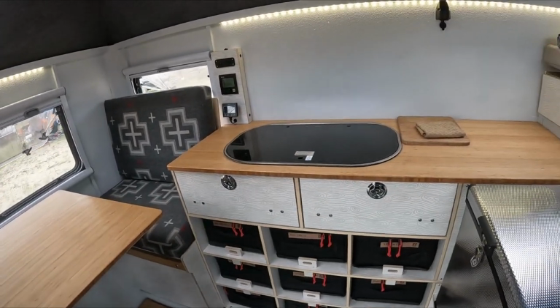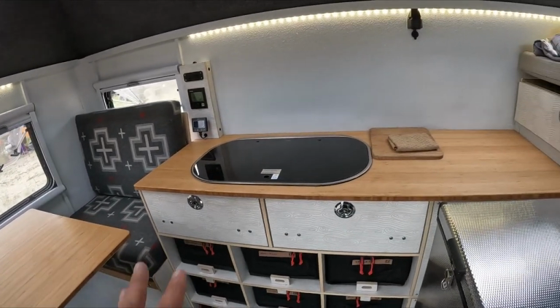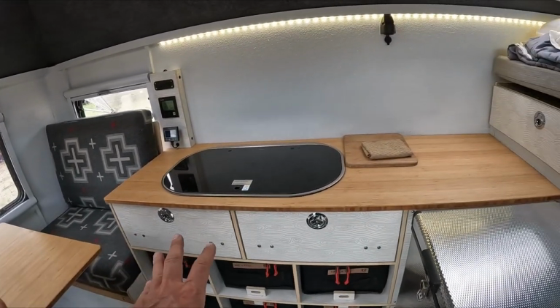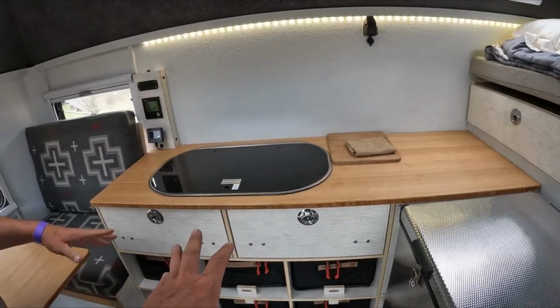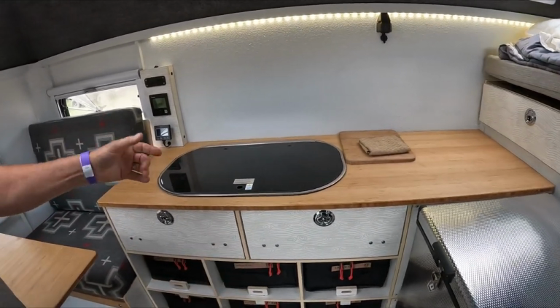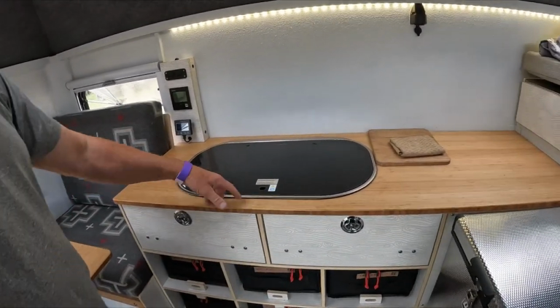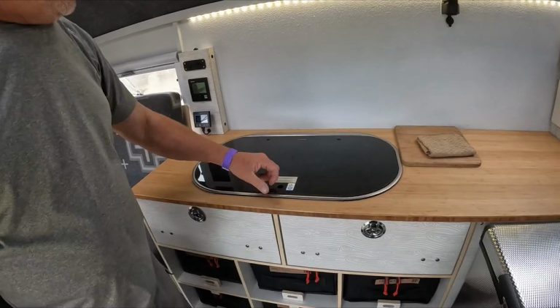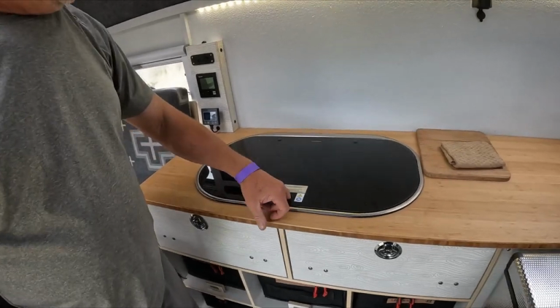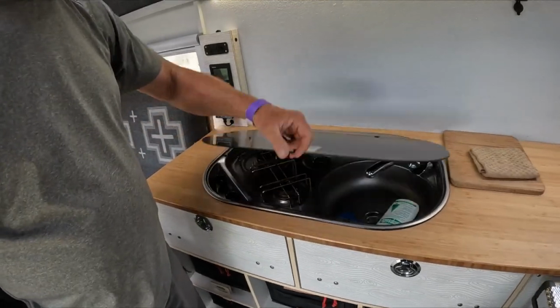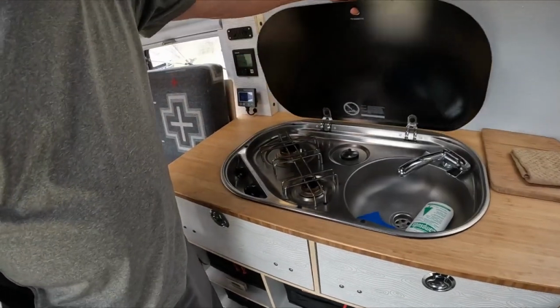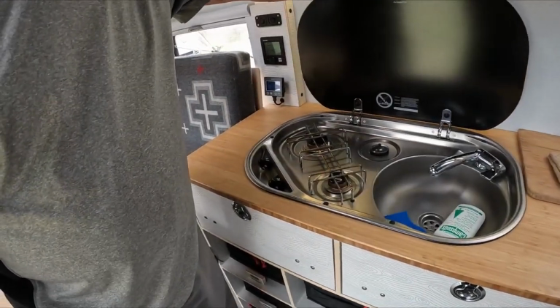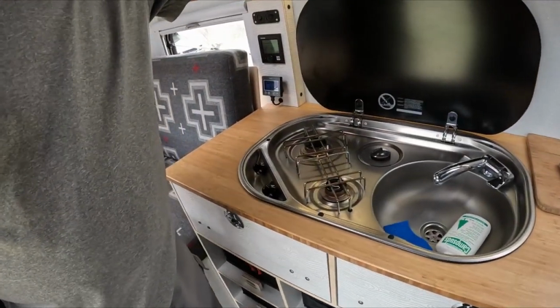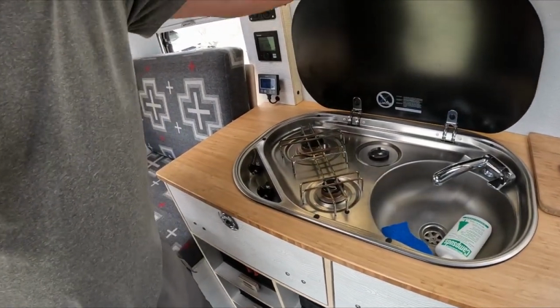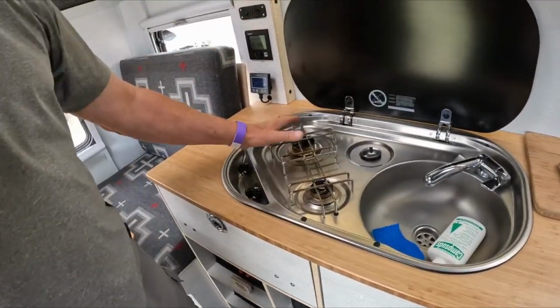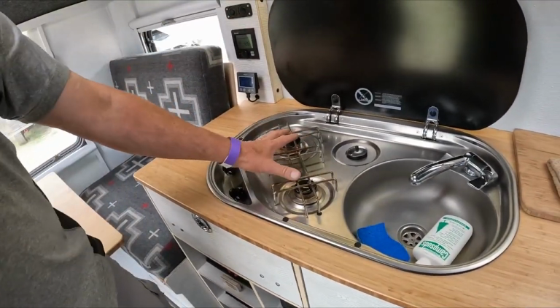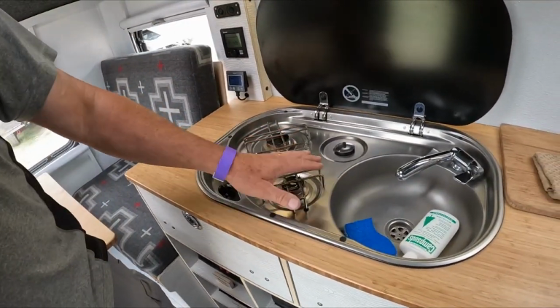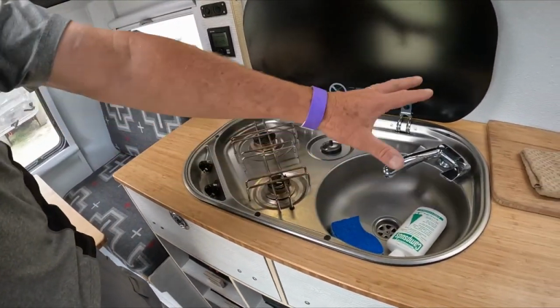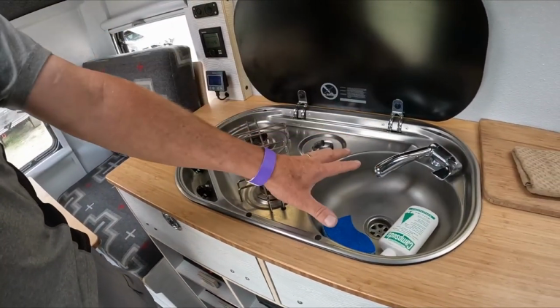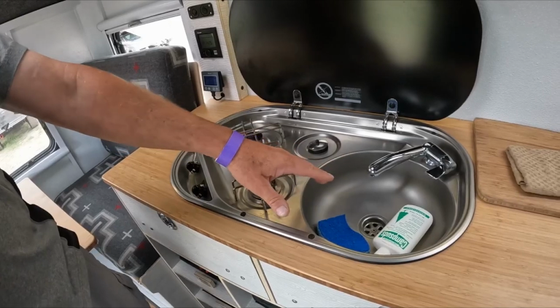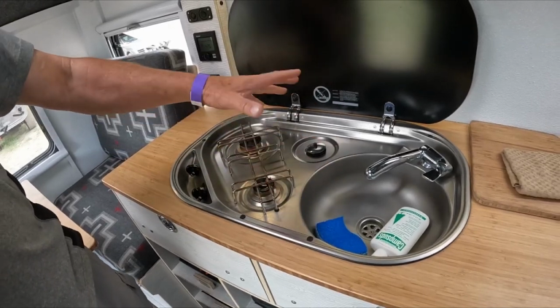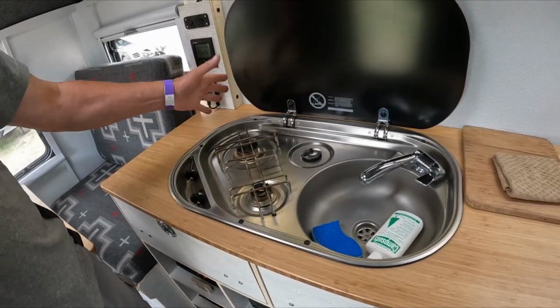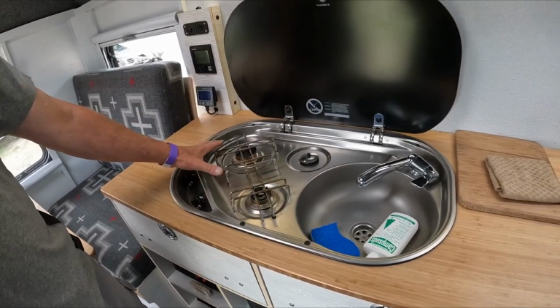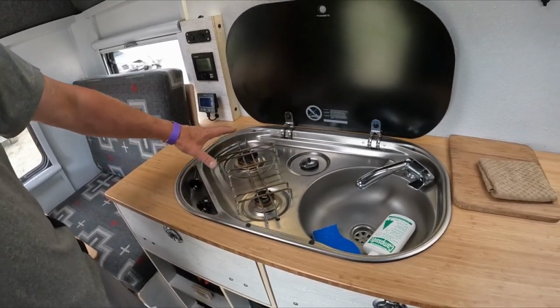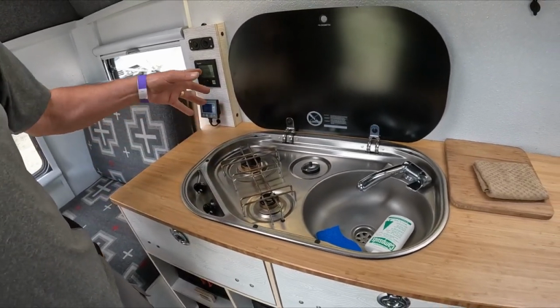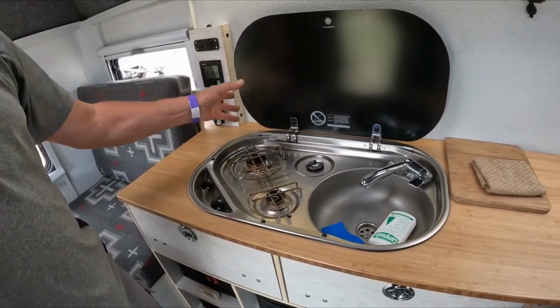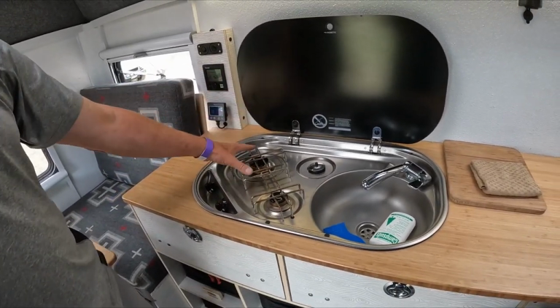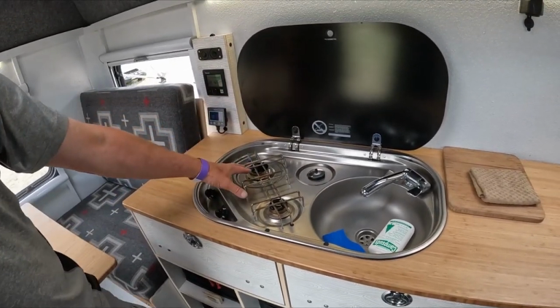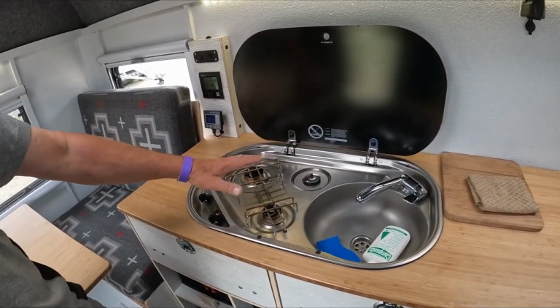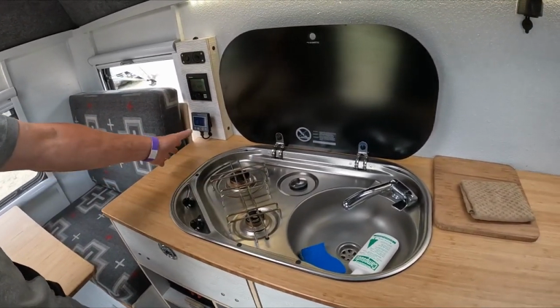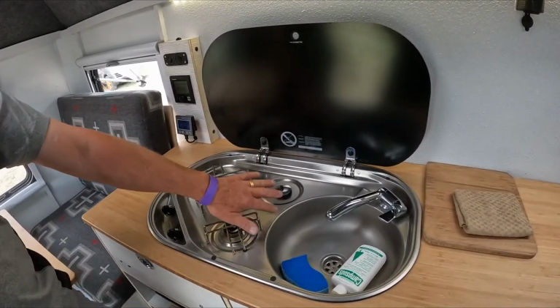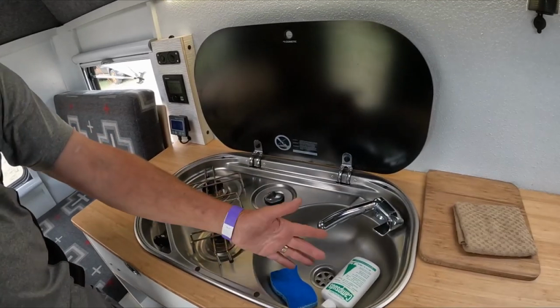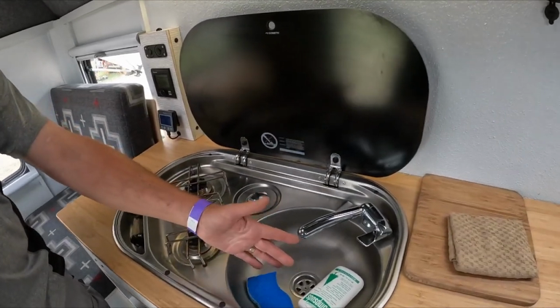This is the kitchen. We're using a sink-stove combo, so you have two burners and you have the sink. What's nice about this is if you have any boil over from a pot or anything, it just flows right into the sink.